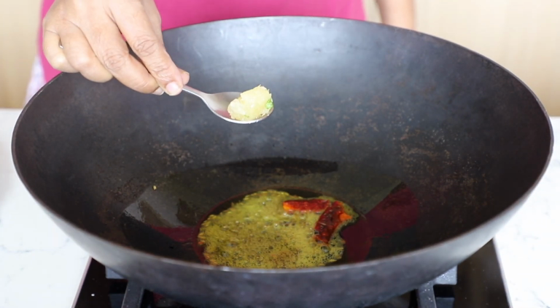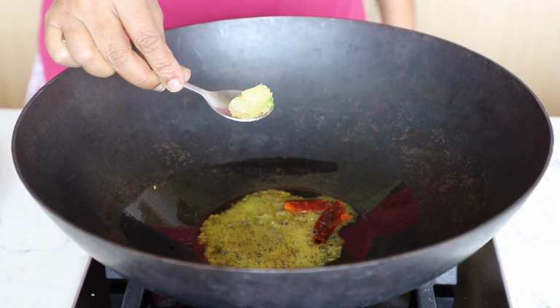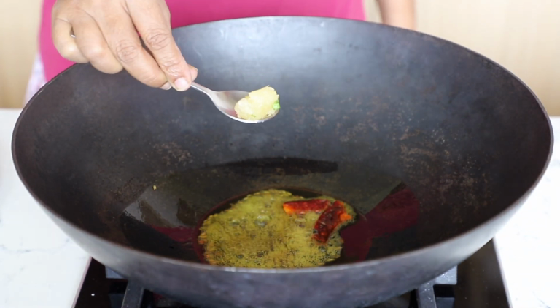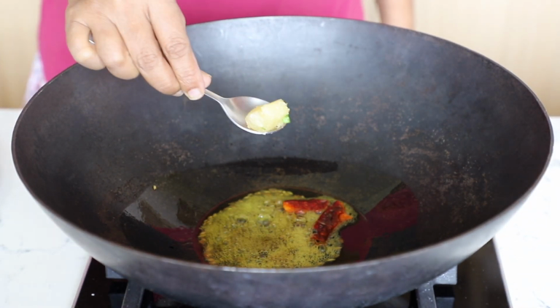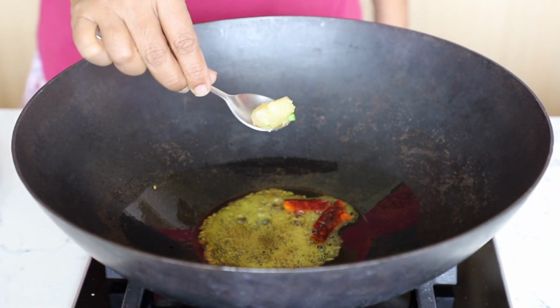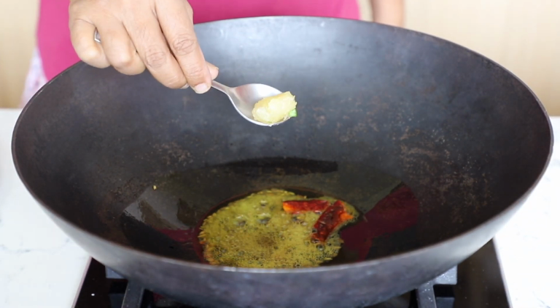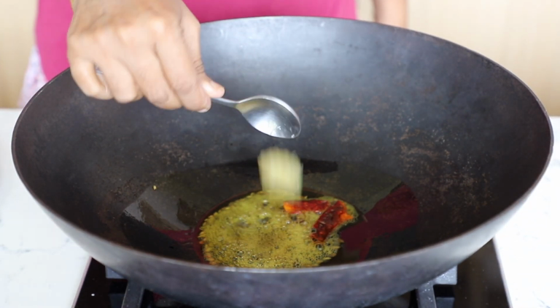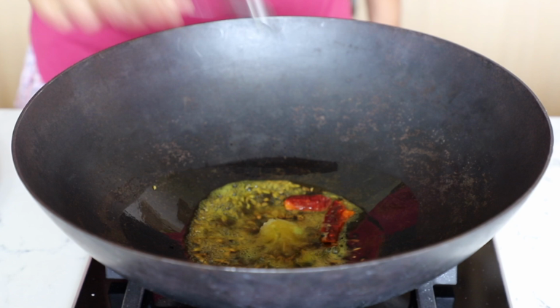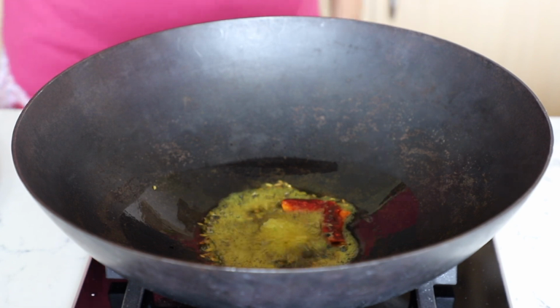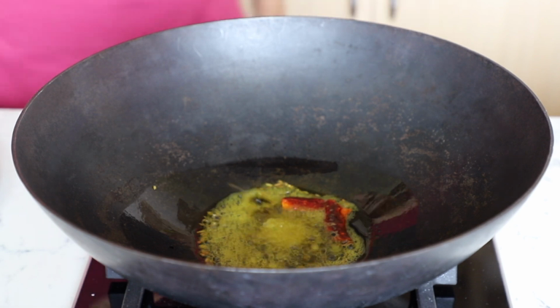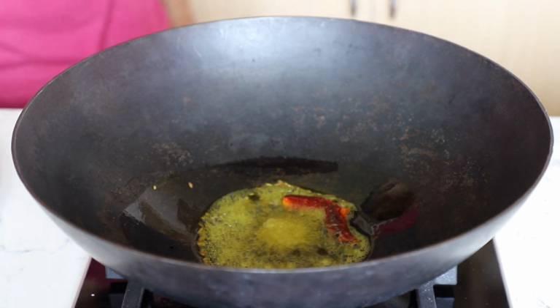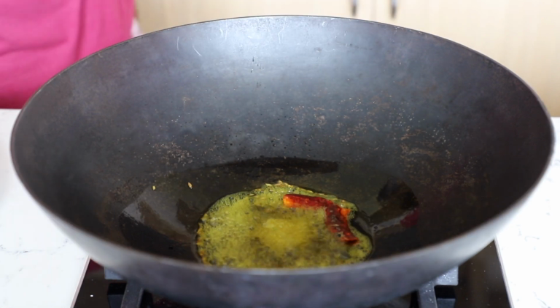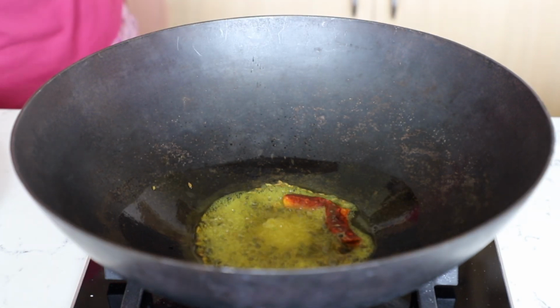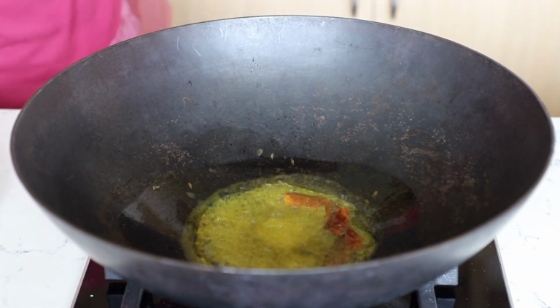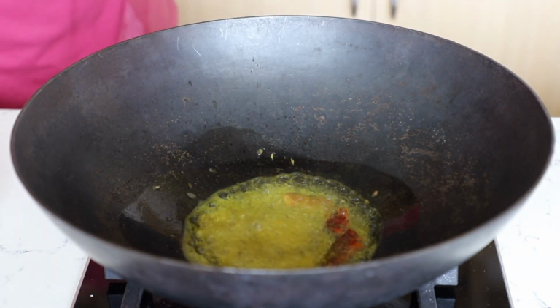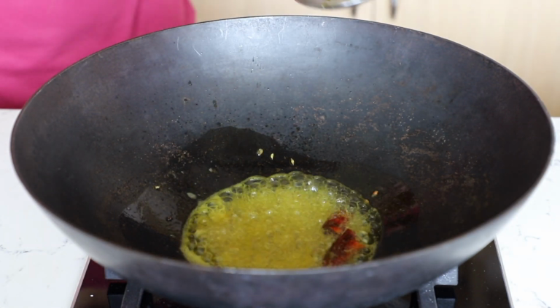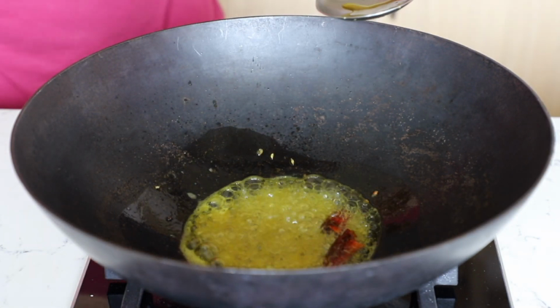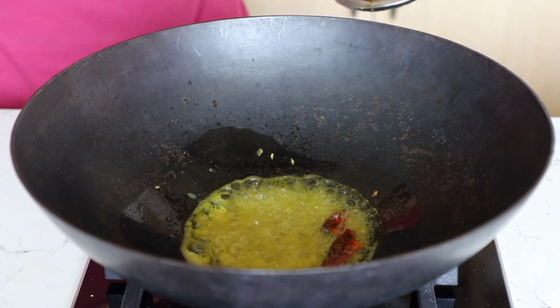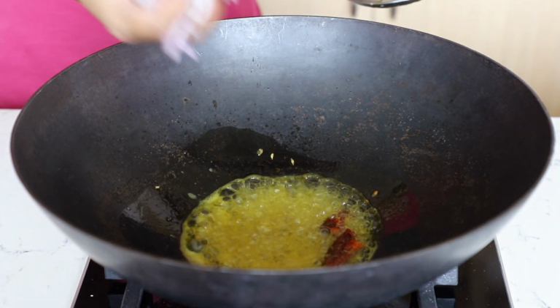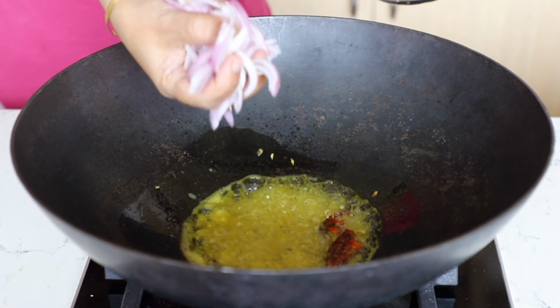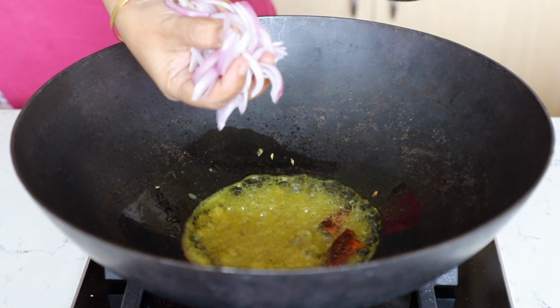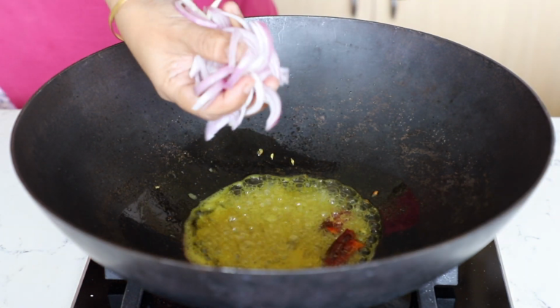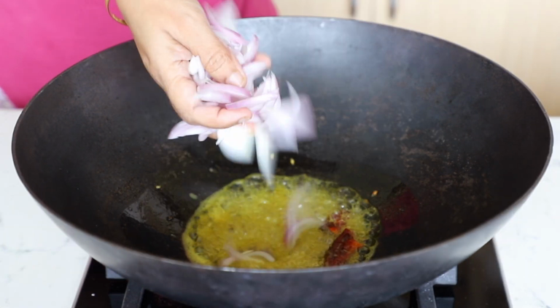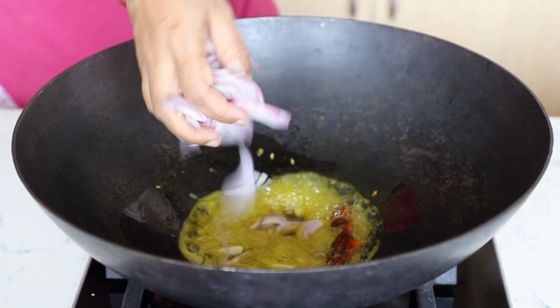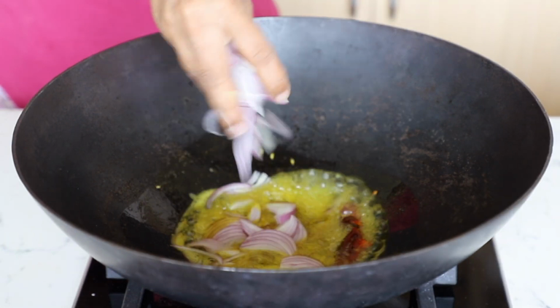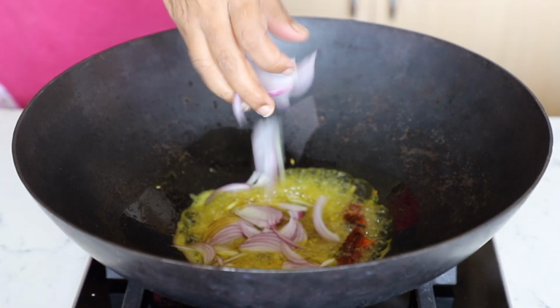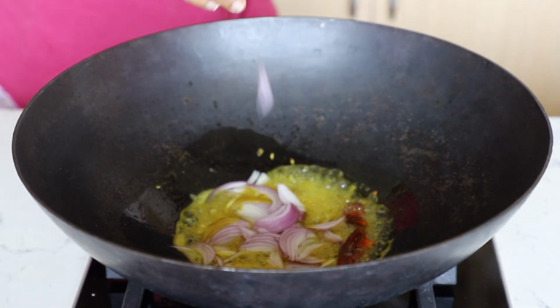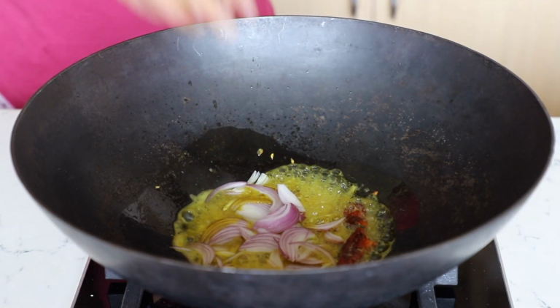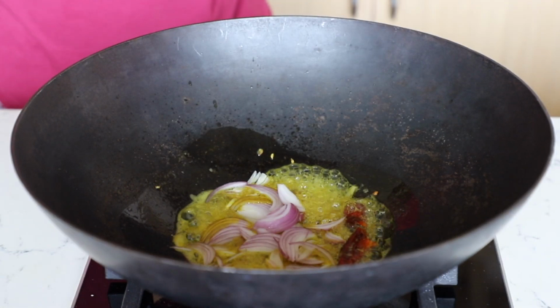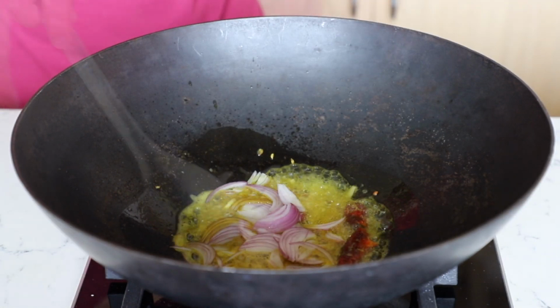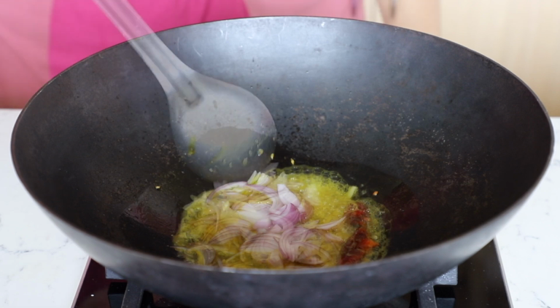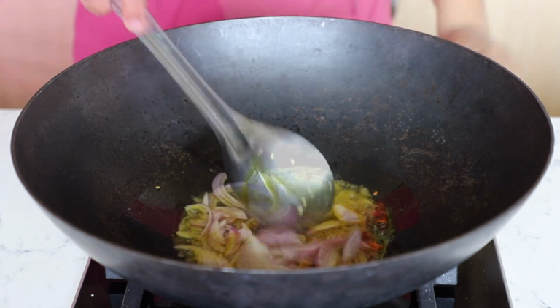Add 2 cloves of crushed garlic, then add onion thinly sliced and sauté till they are lightly browned.